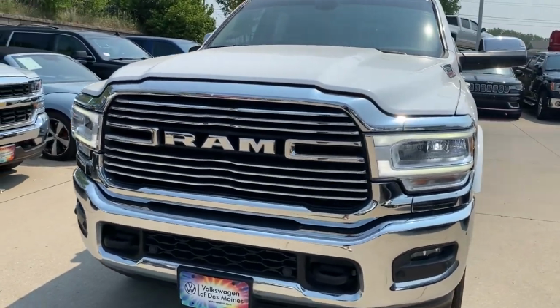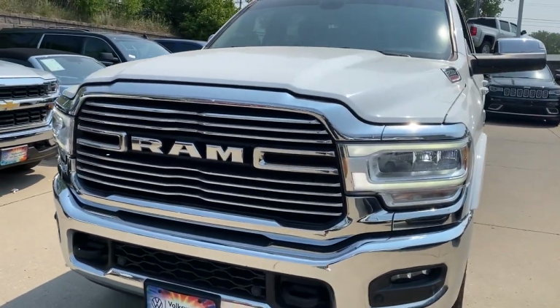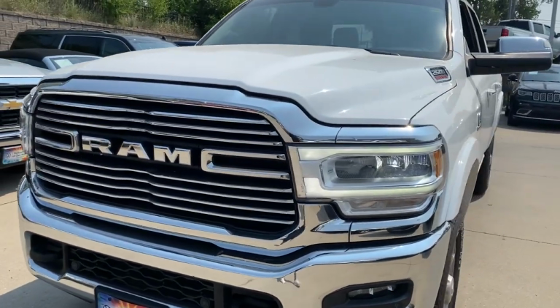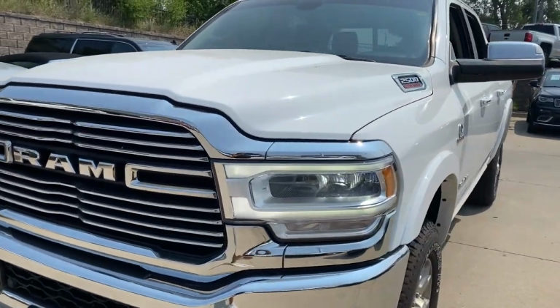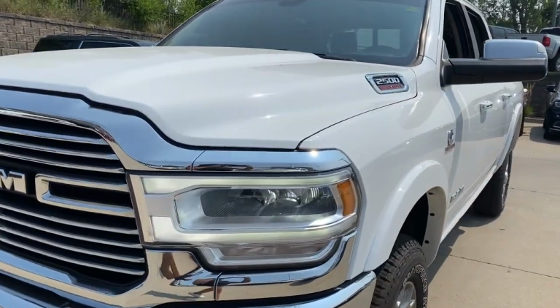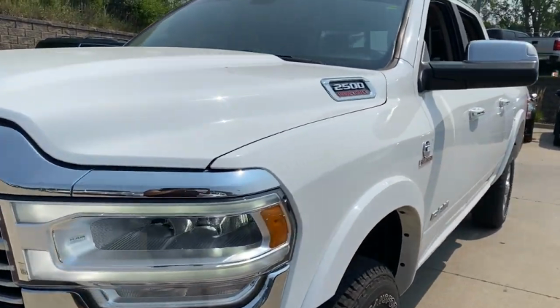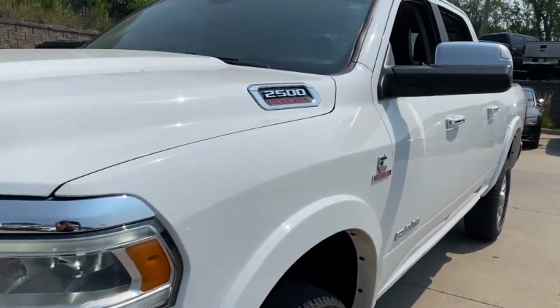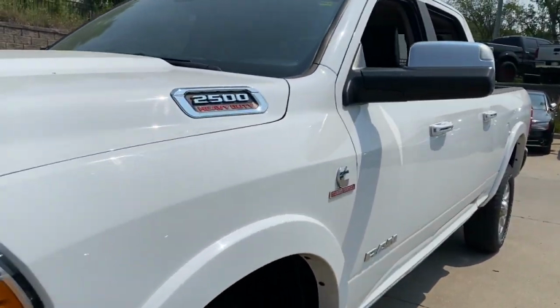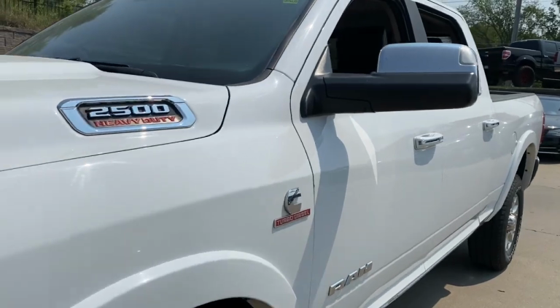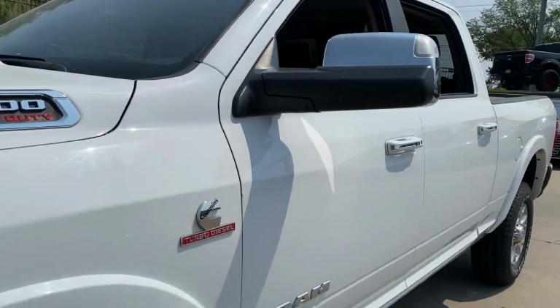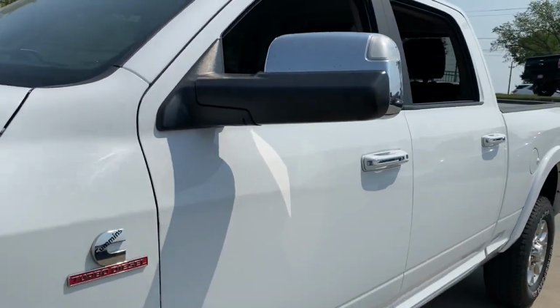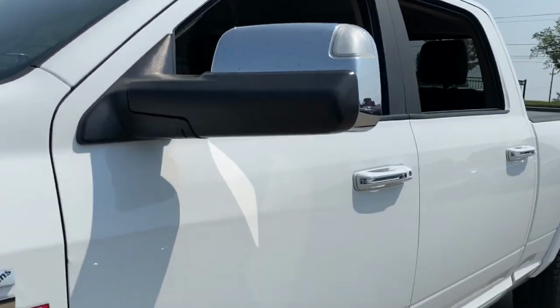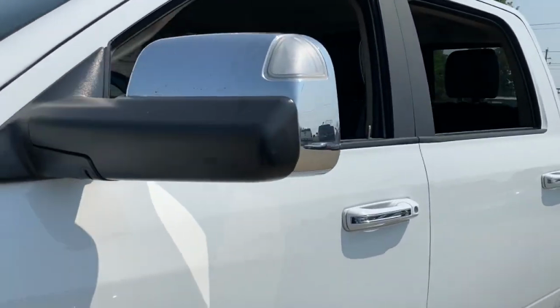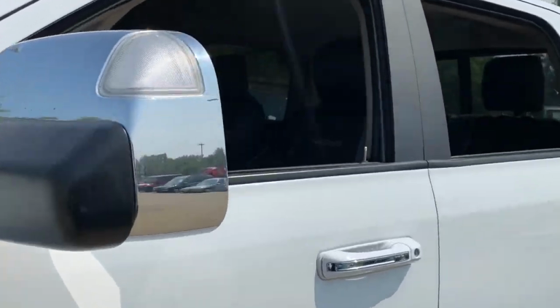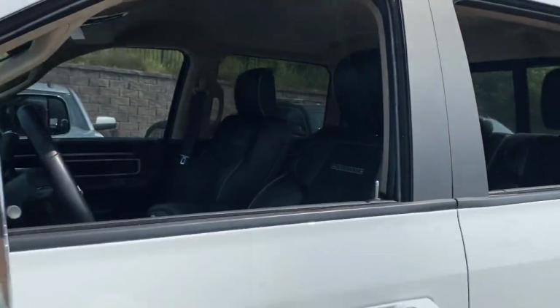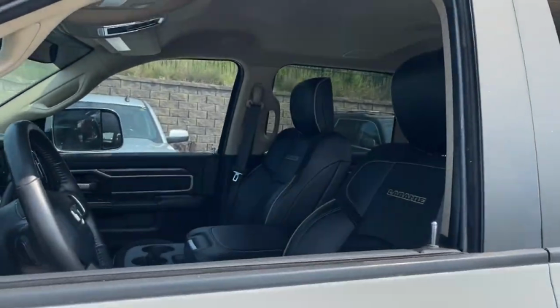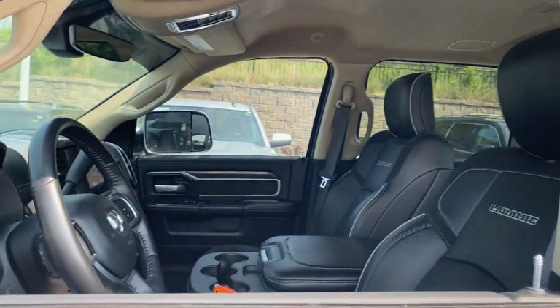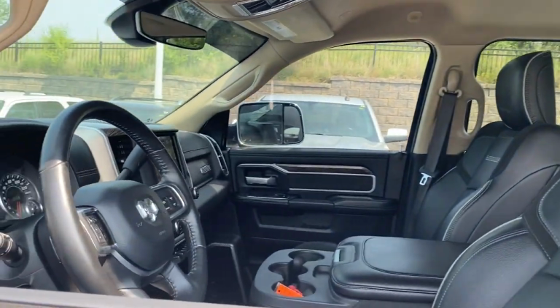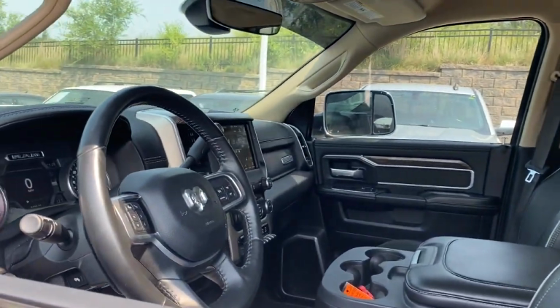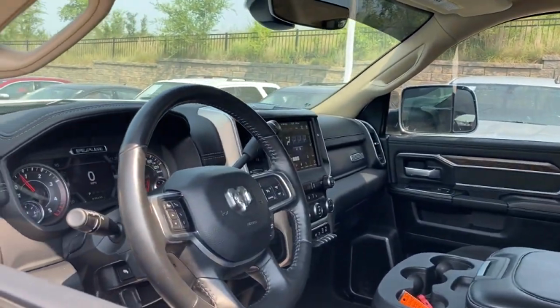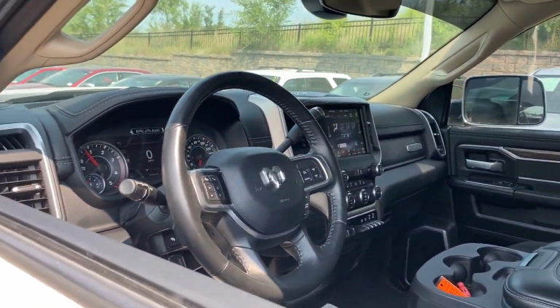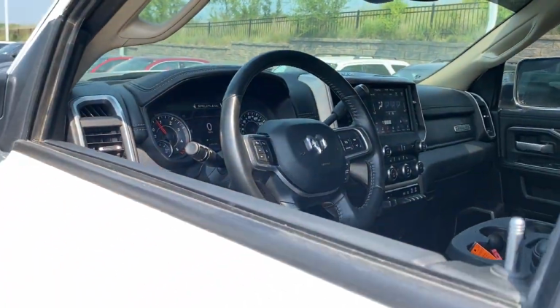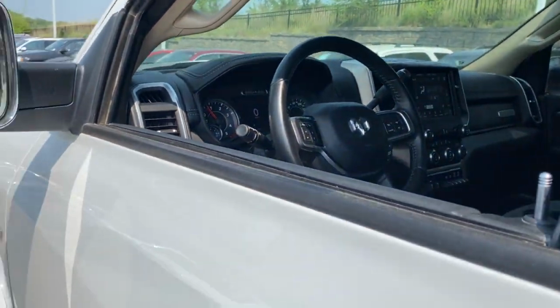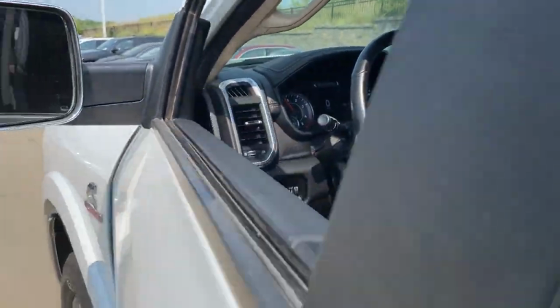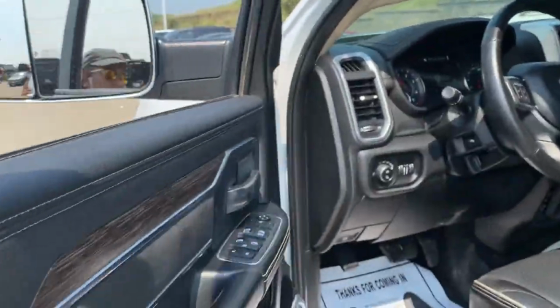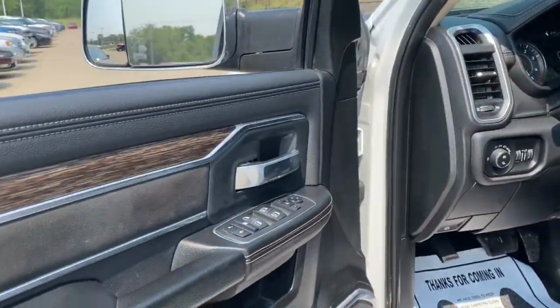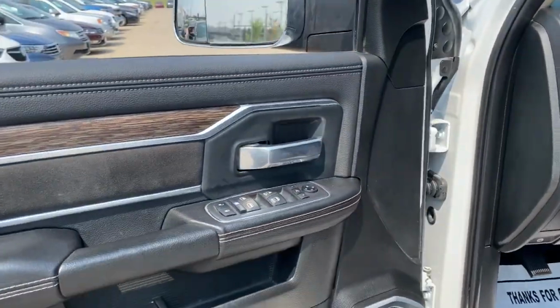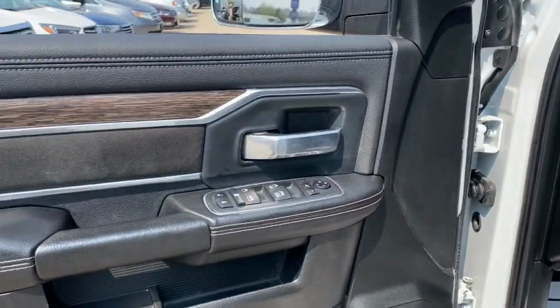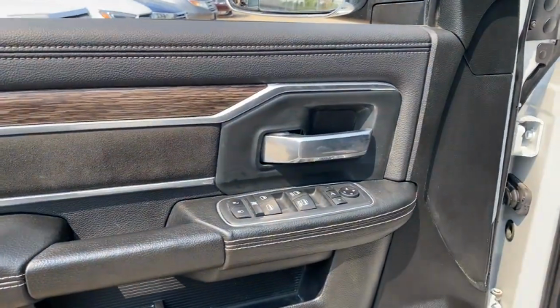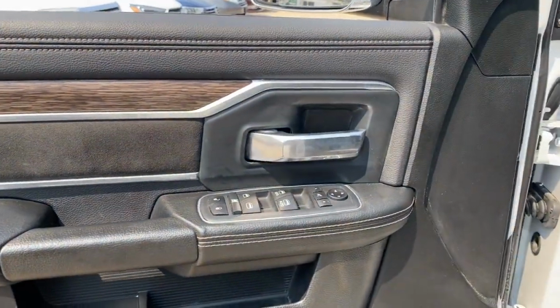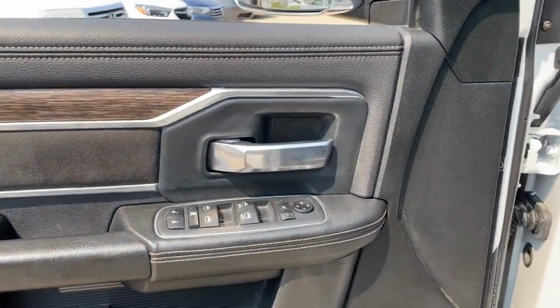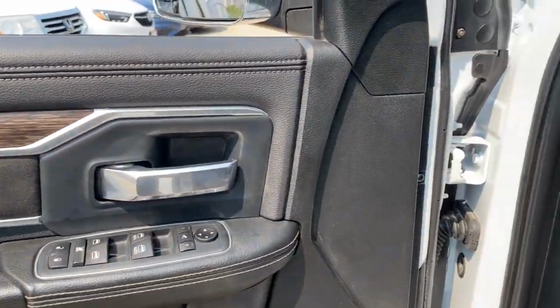Heated driver's seat, keyless entry, backup camera, satellite radio, remote engine start, premium sound system, power passenger seat, iPod, MP3 input, heated mirrors.